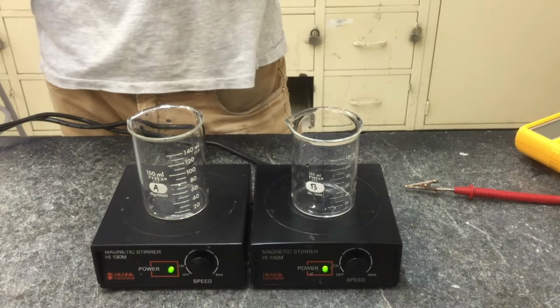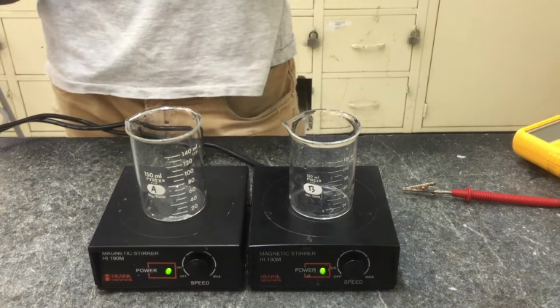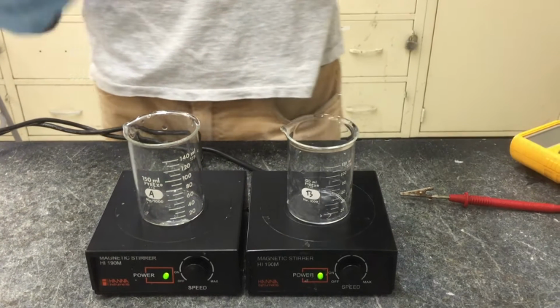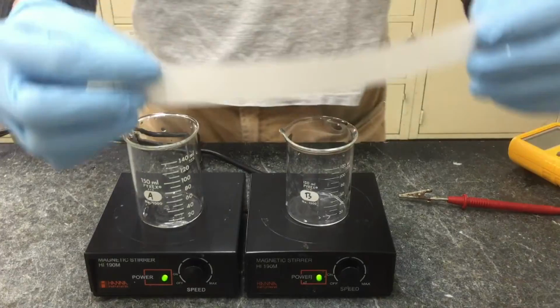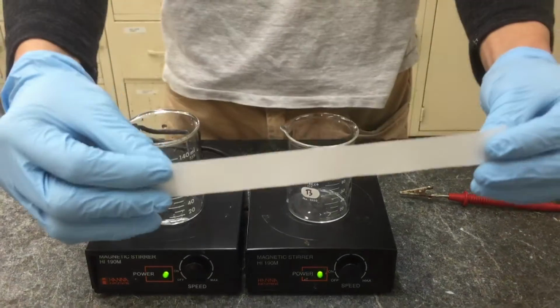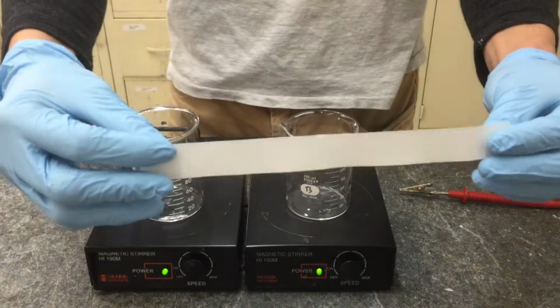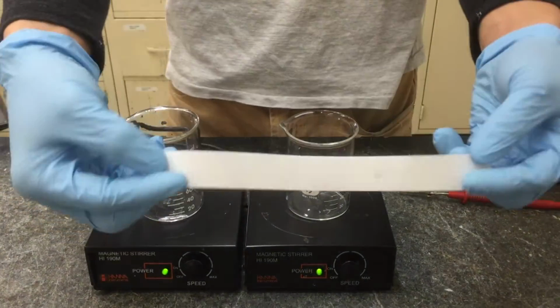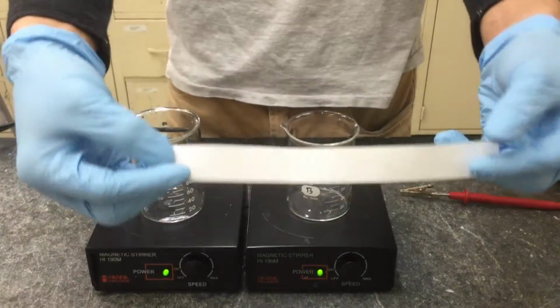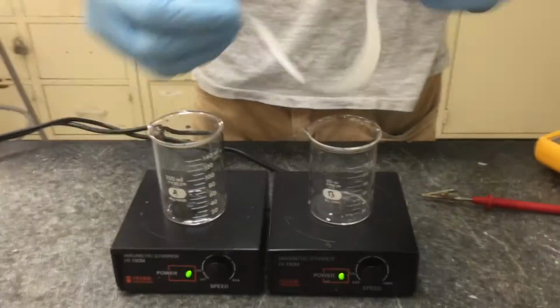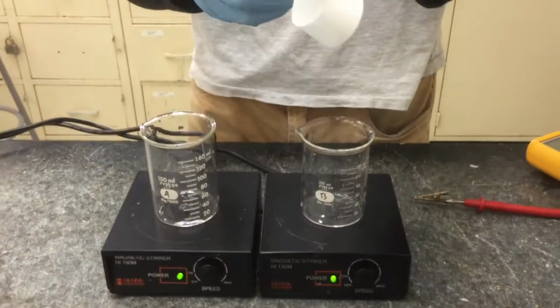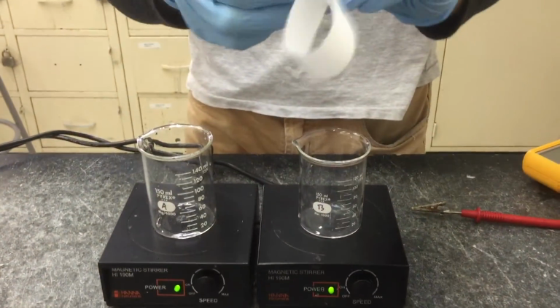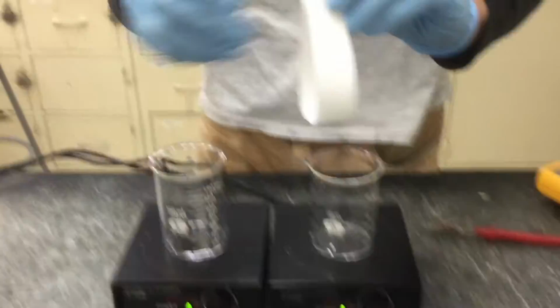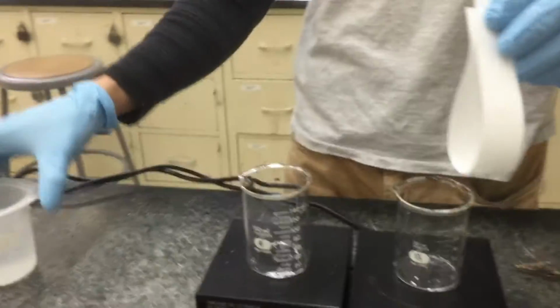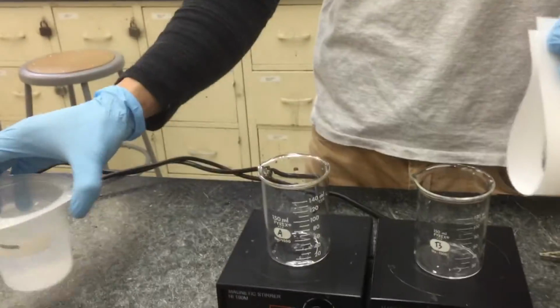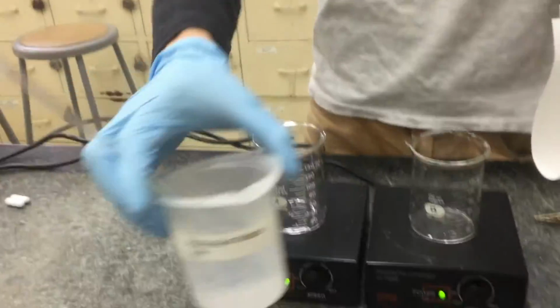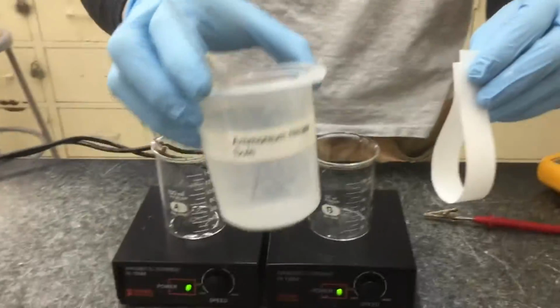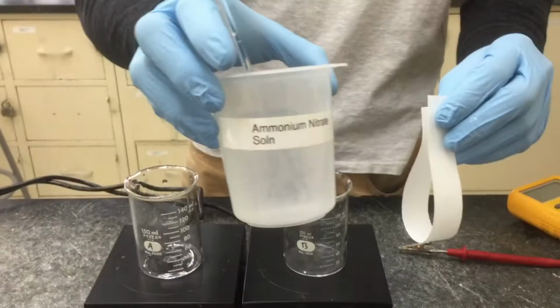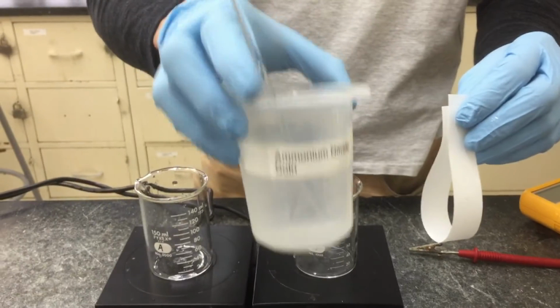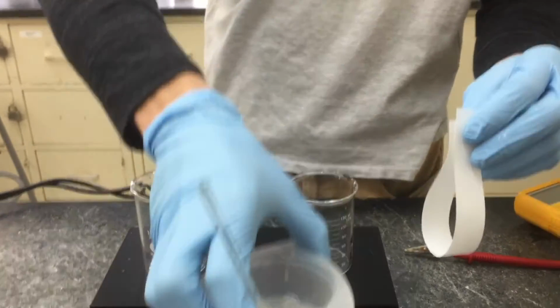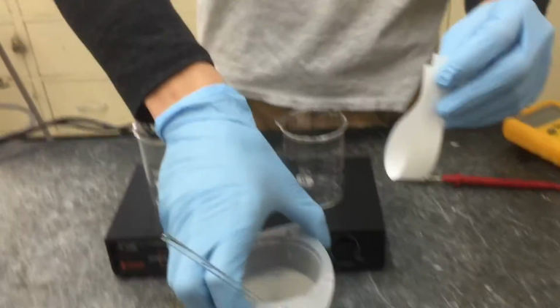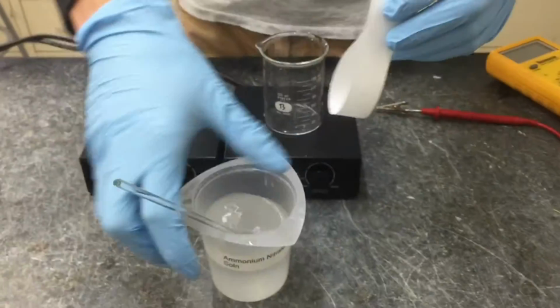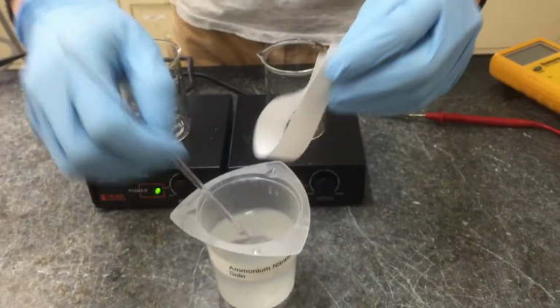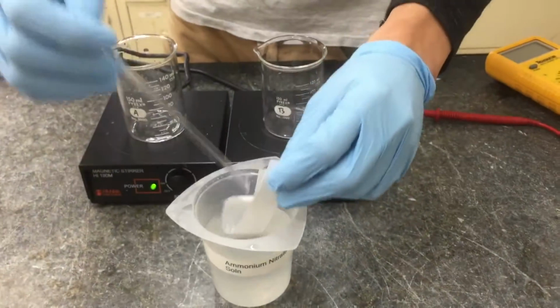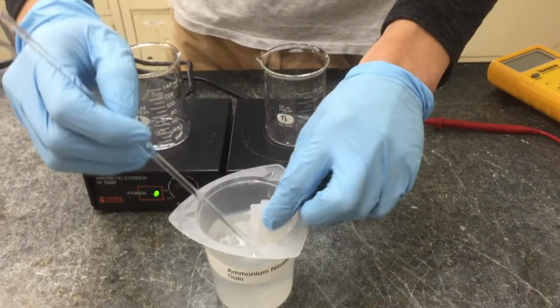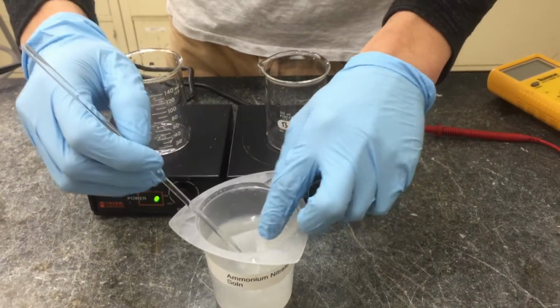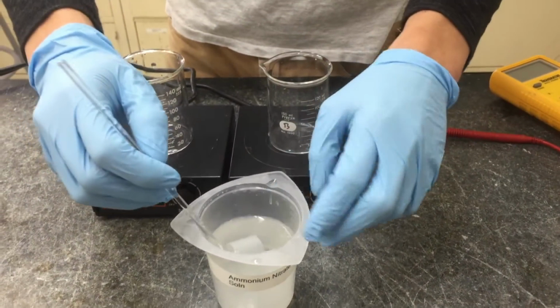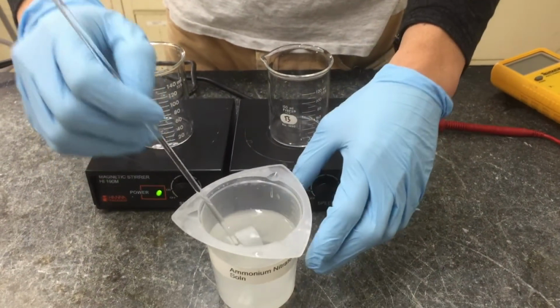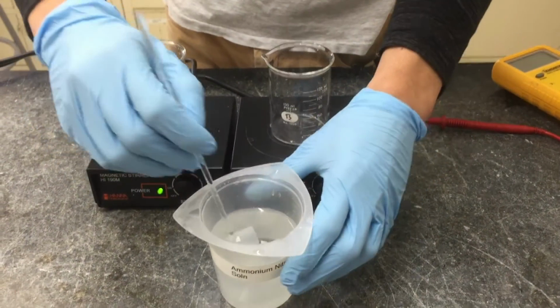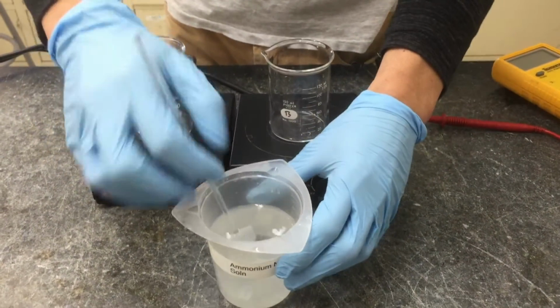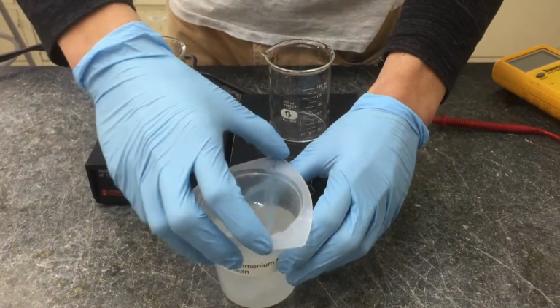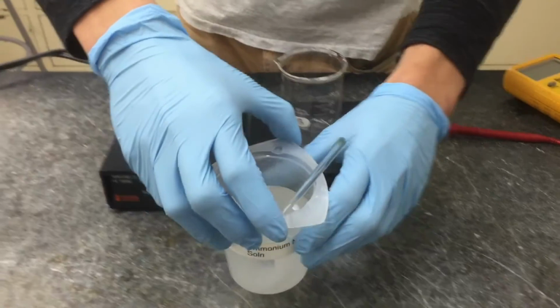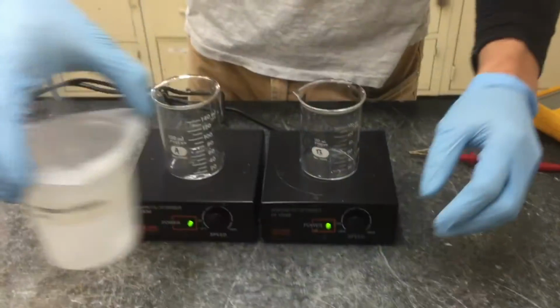The first thing you'll want to do is to soak a strip of filter paper in an ammonium nitrate solution. This will allow the paper to soak thoroughly while you set up other parts of the cell.